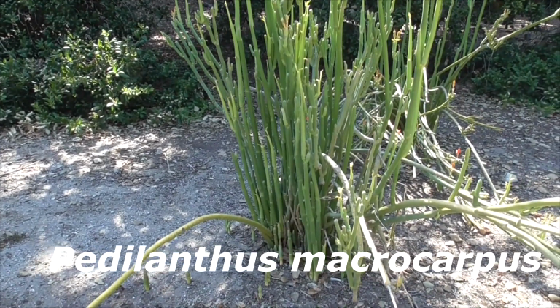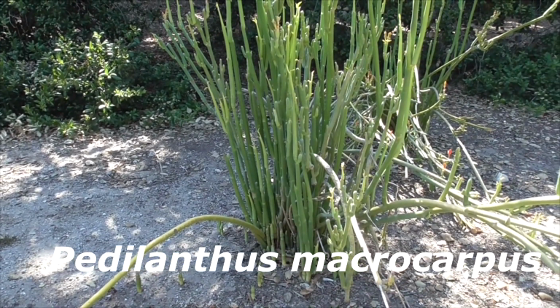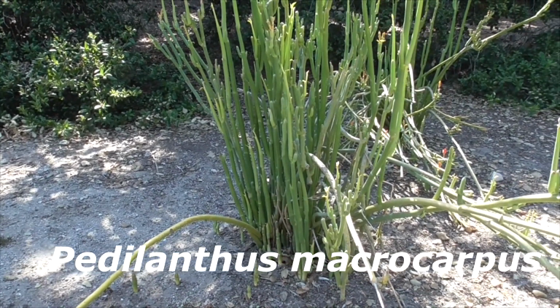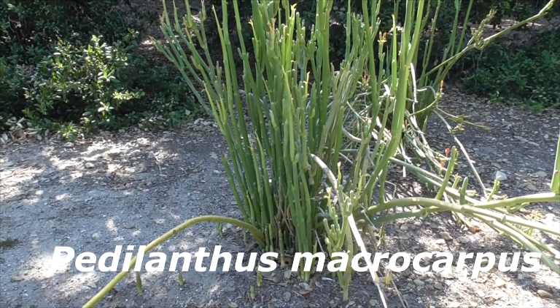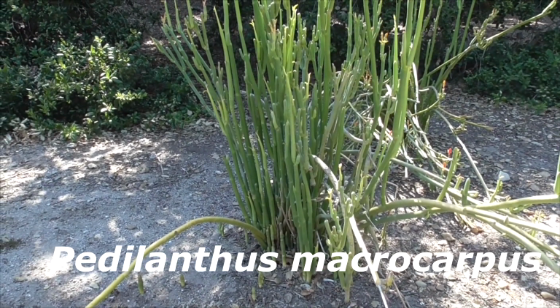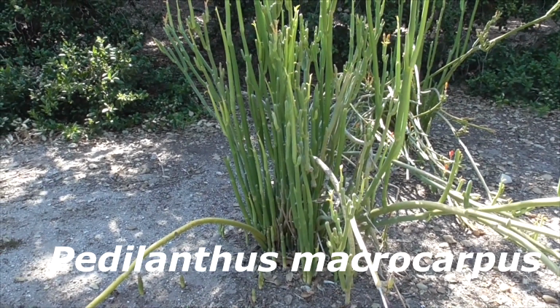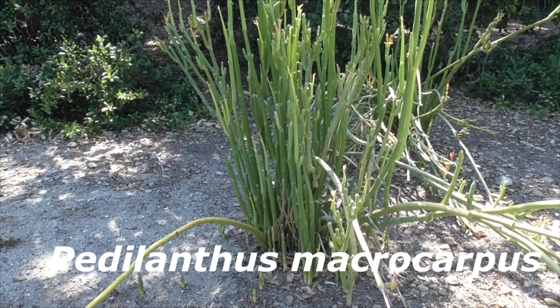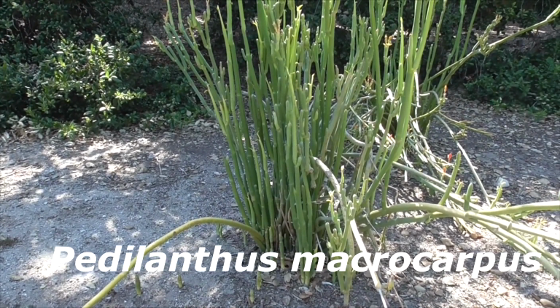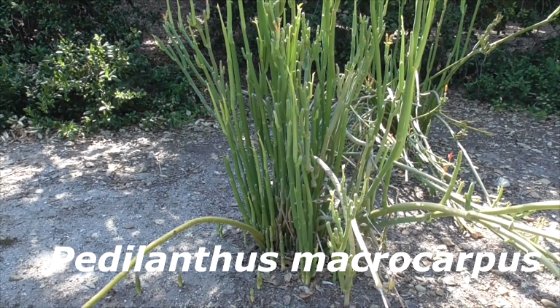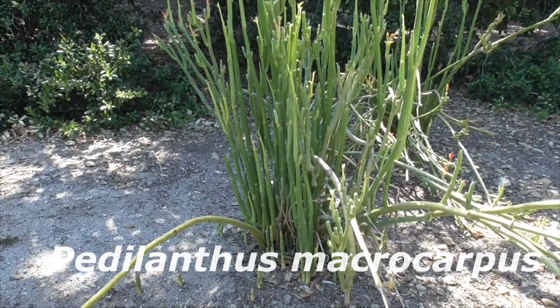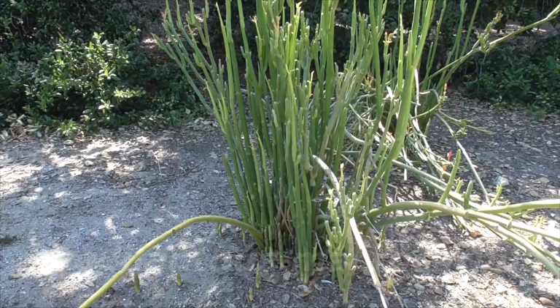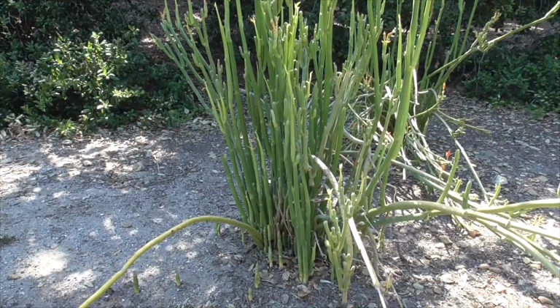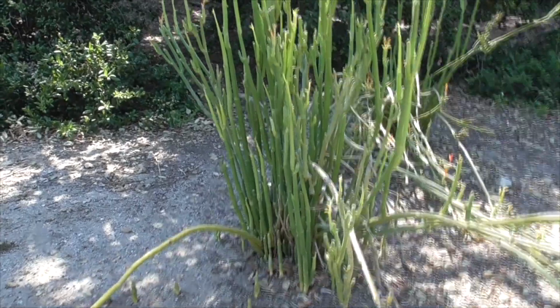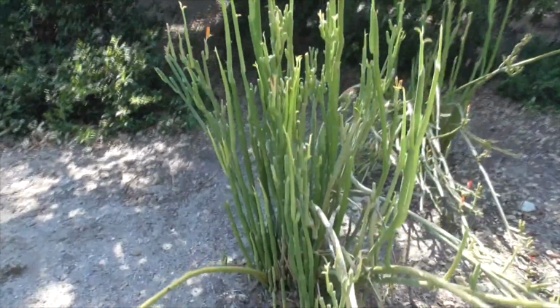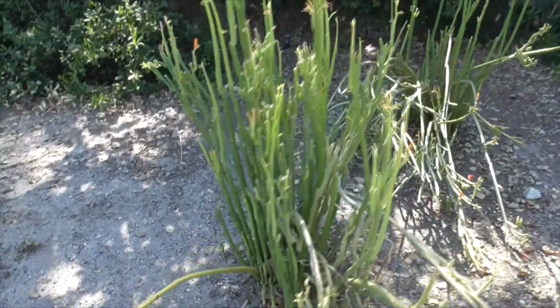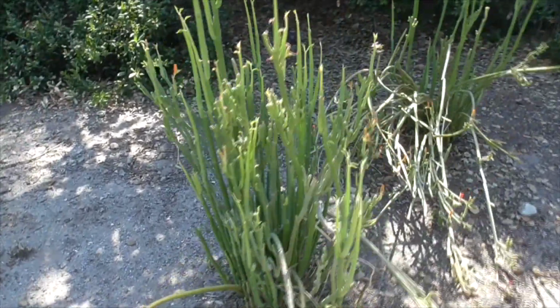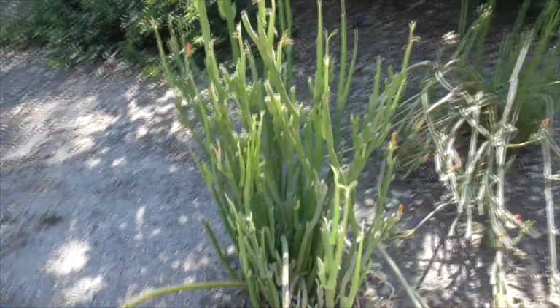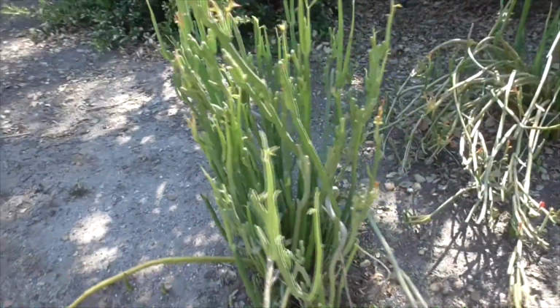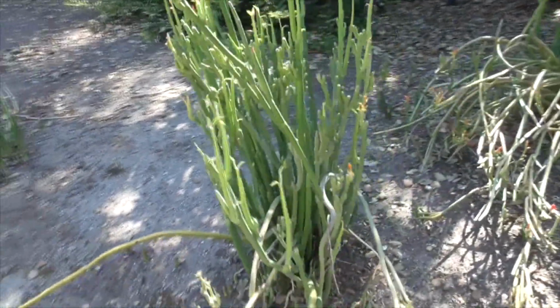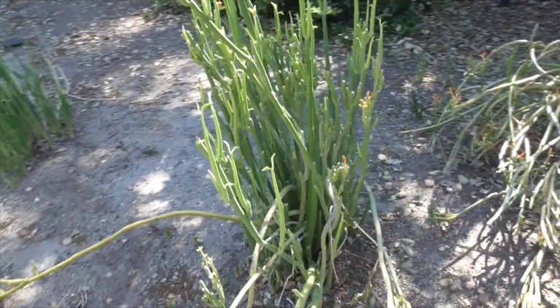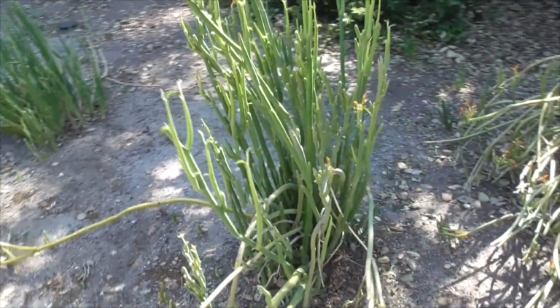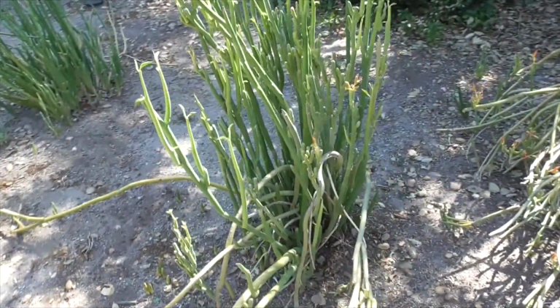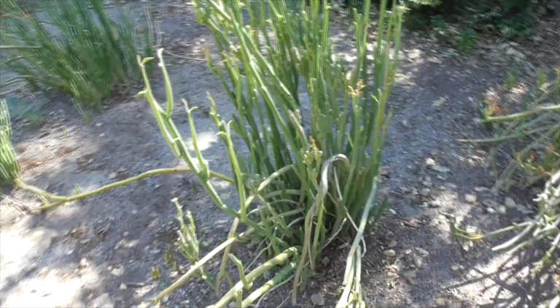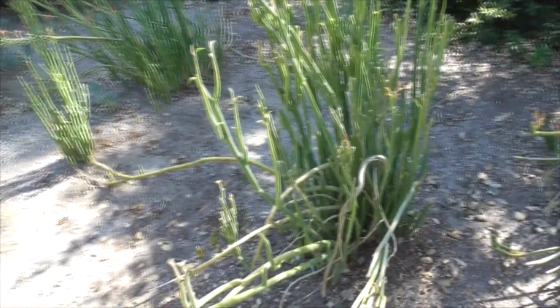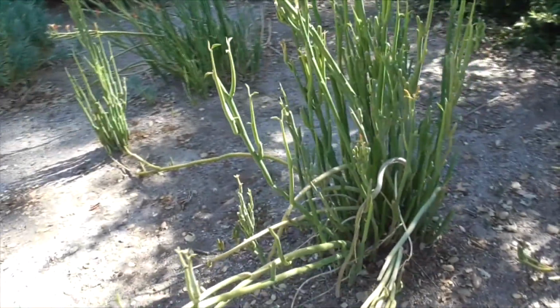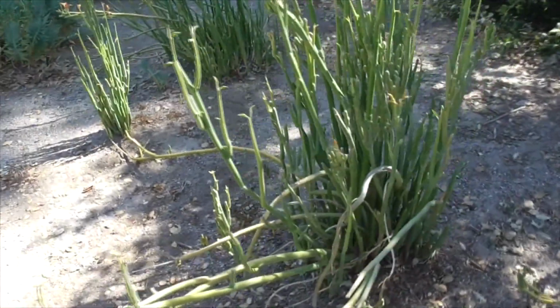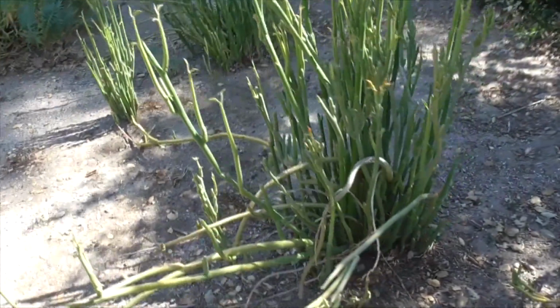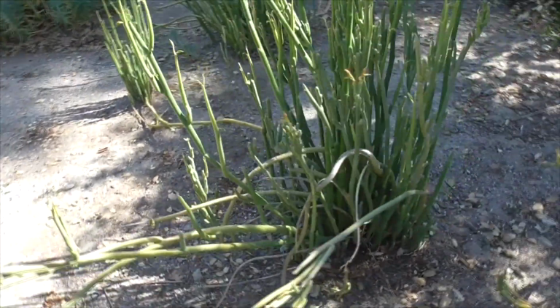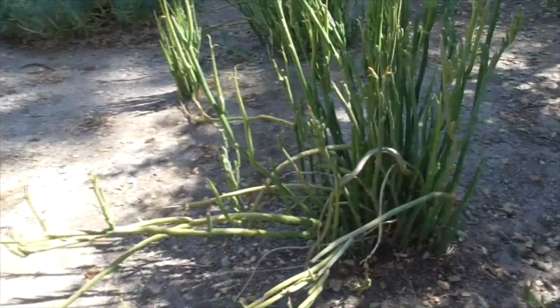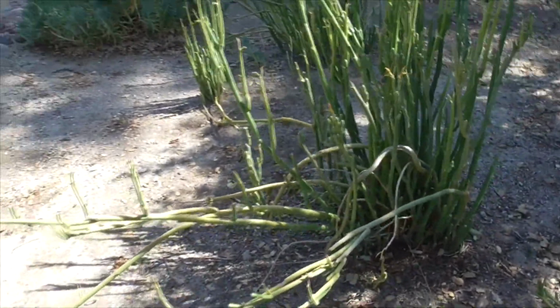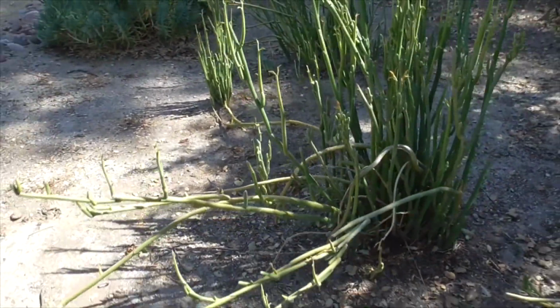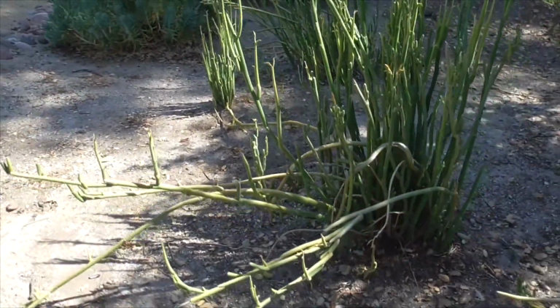It's a desert plant. It comes to us from the washes and plains of Baja California, in the Mexican deserts of Sonora to Colima. It's described as an upright perennial succulent.